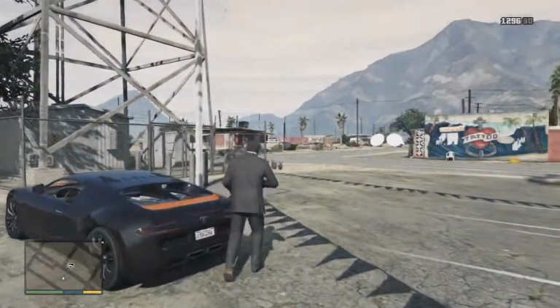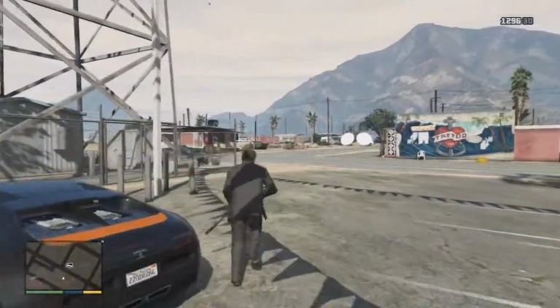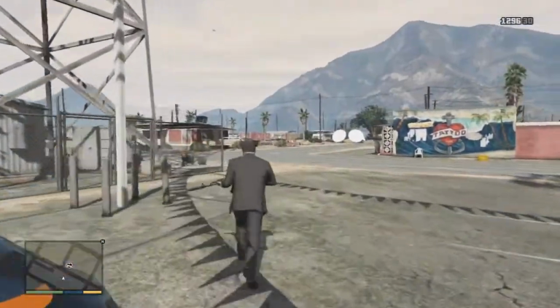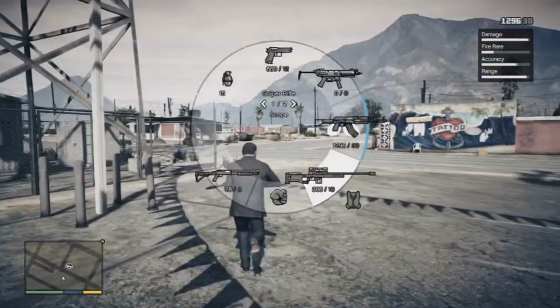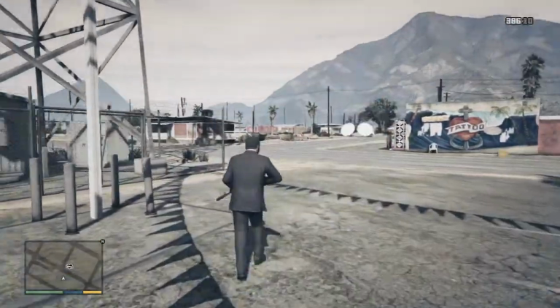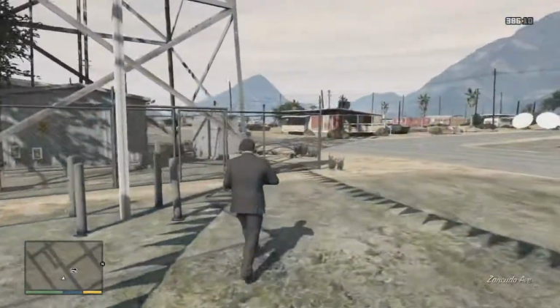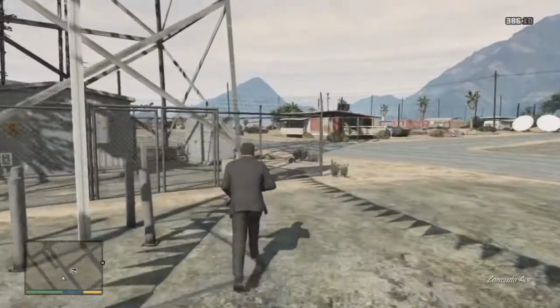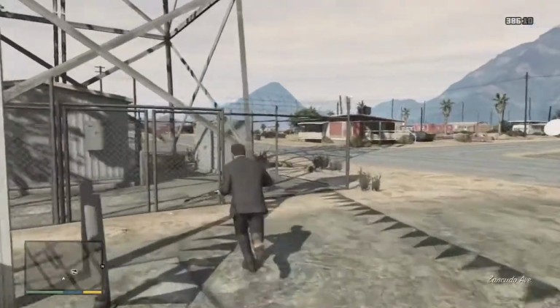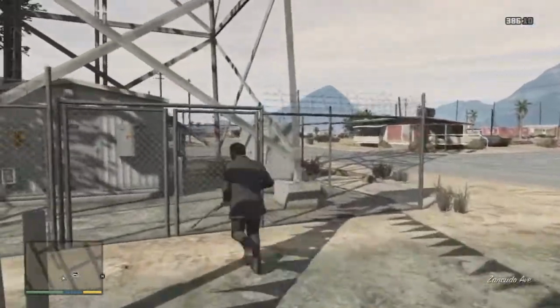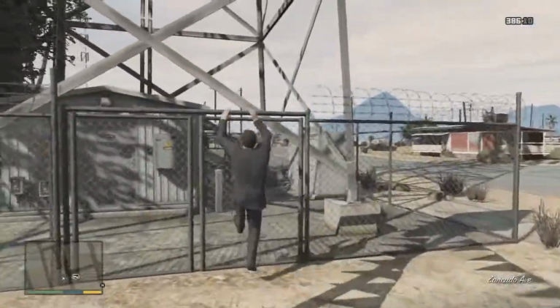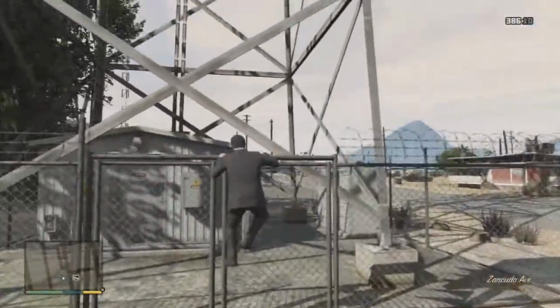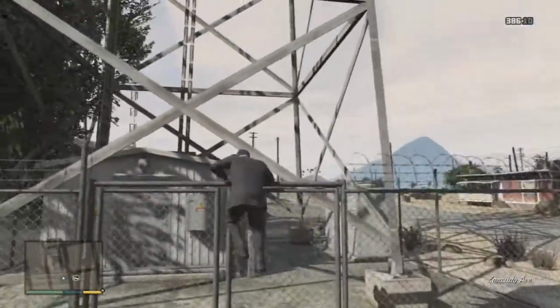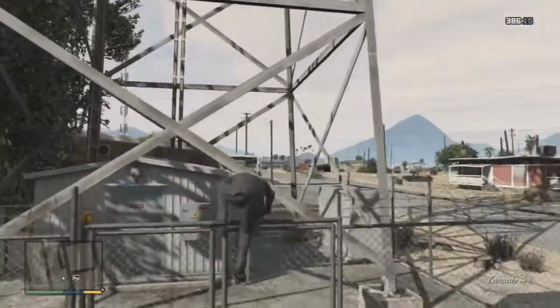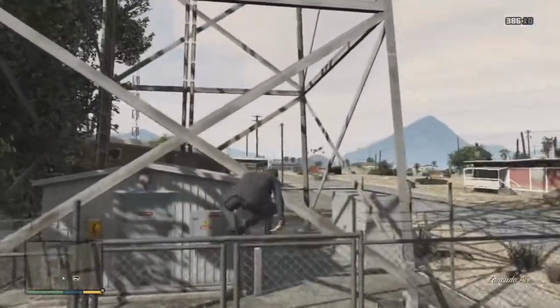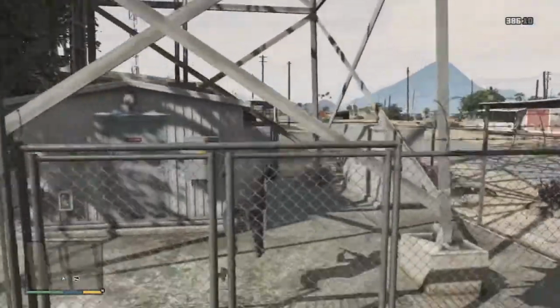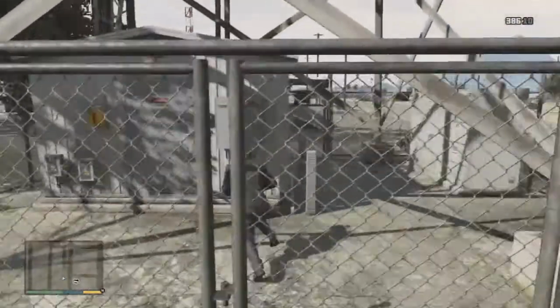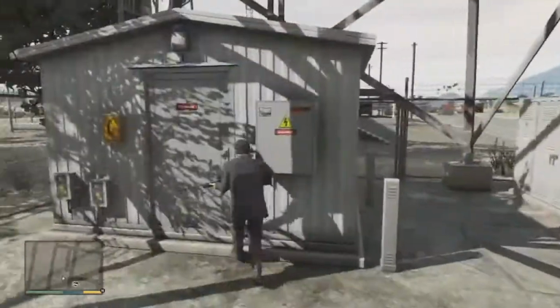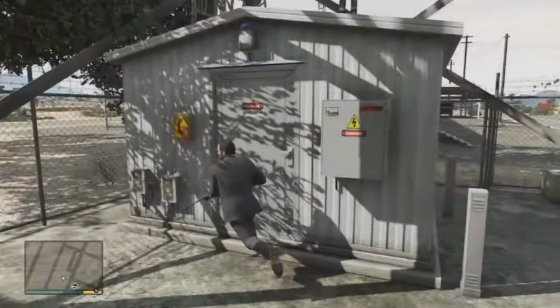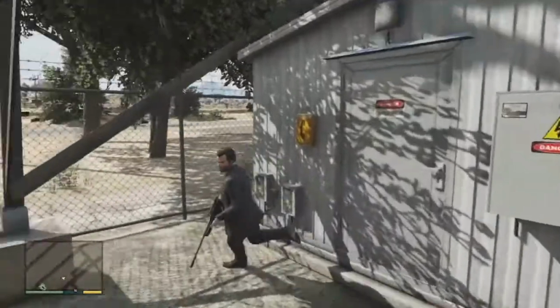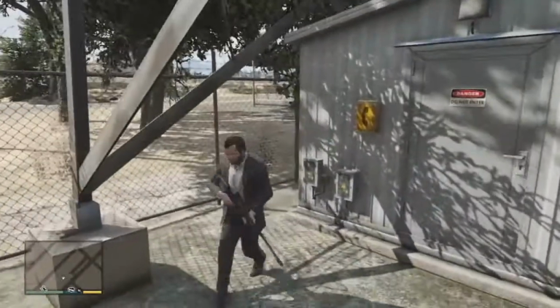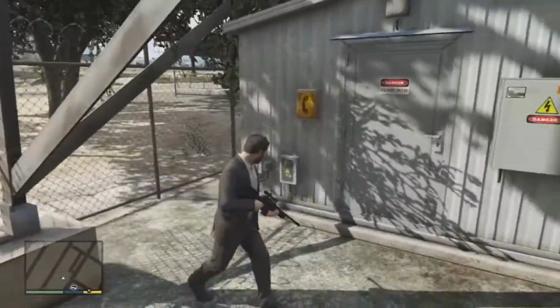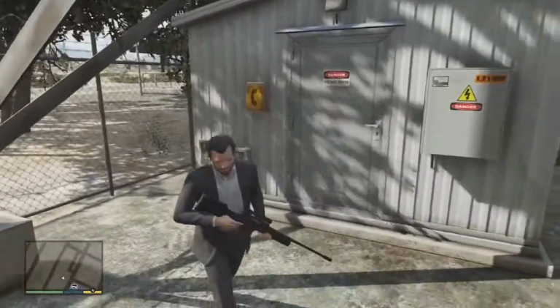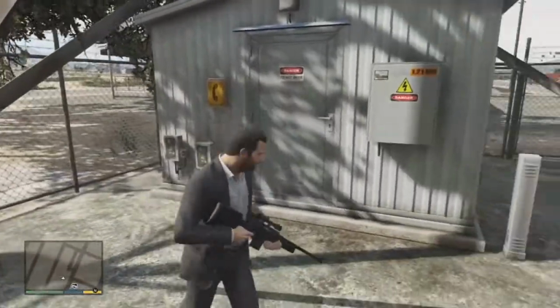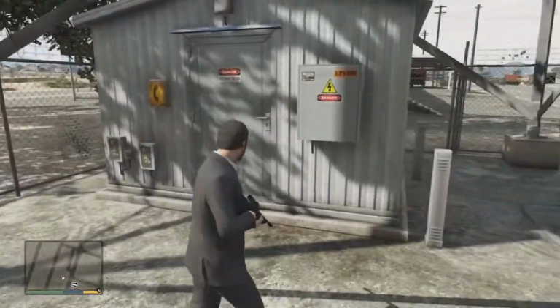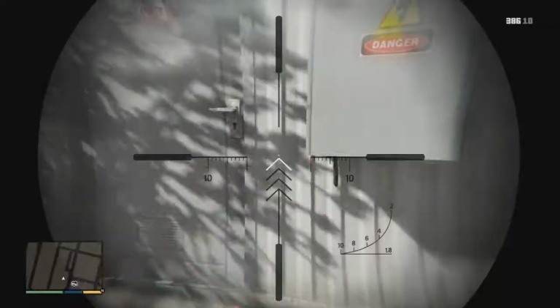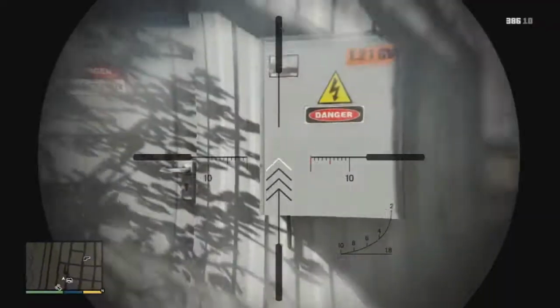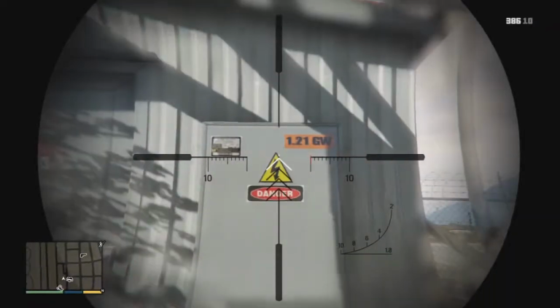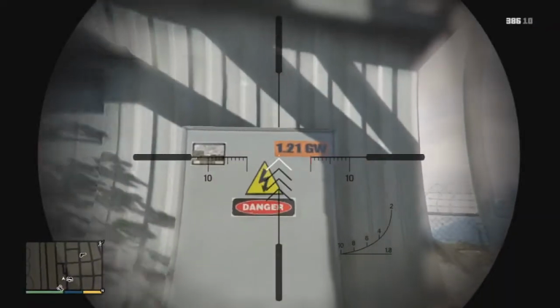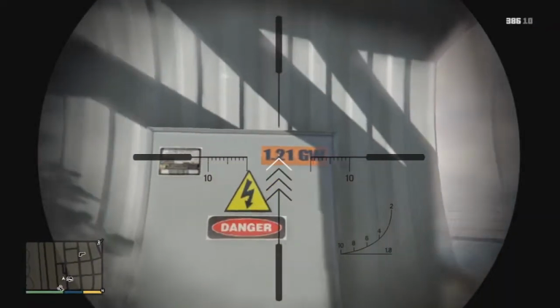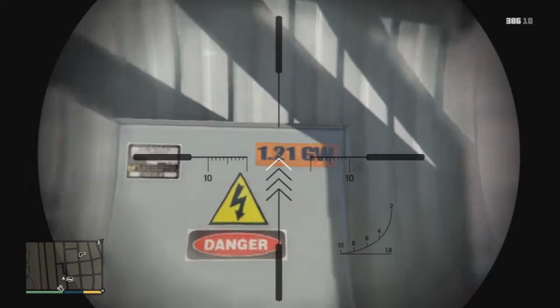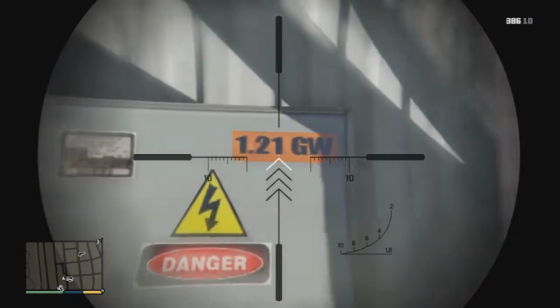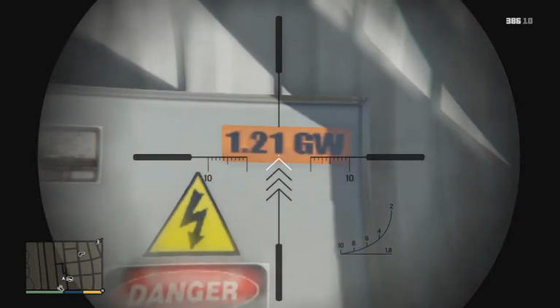Have your sniper rifle equipped so you can zoom into it better and see a lot better. So if you've seen Back to the Future you'll understand what this little easter egg means, but if you haven't, well, you probably won't know what it means. It's on this little electrical box there as you can see.